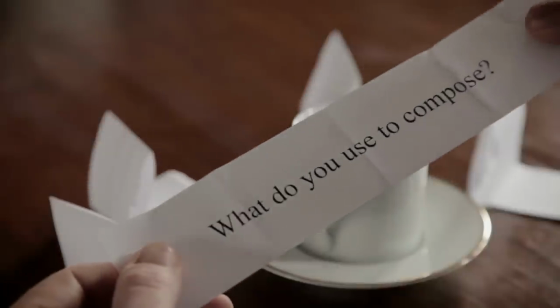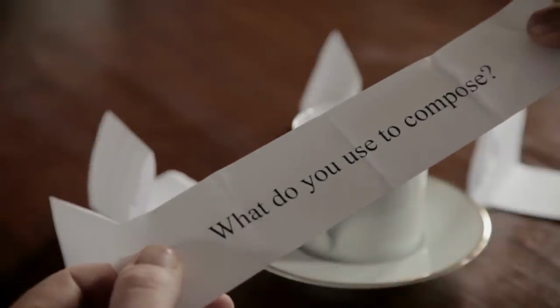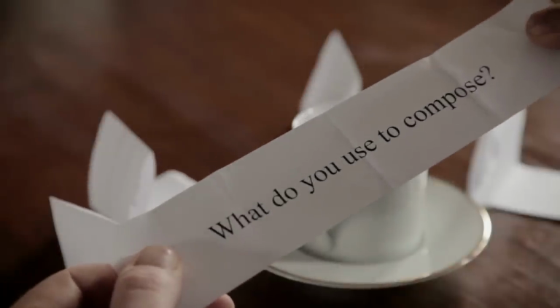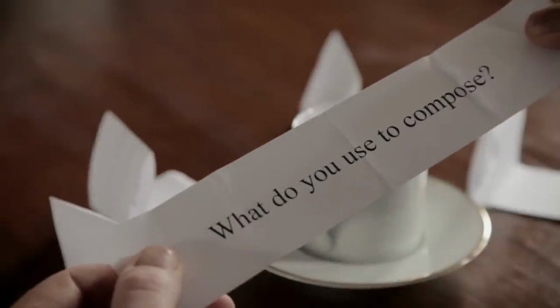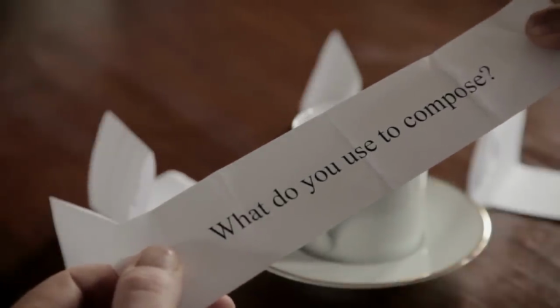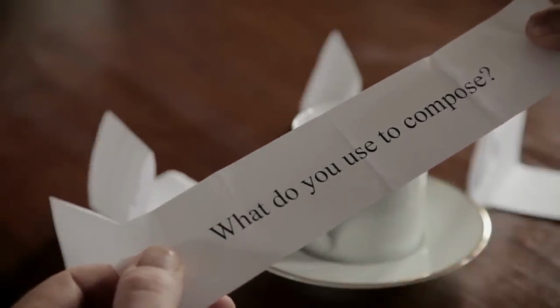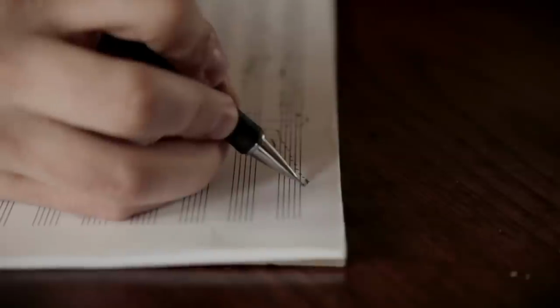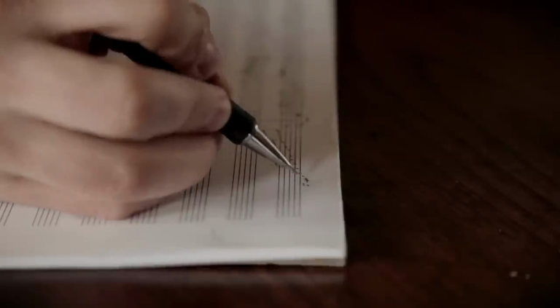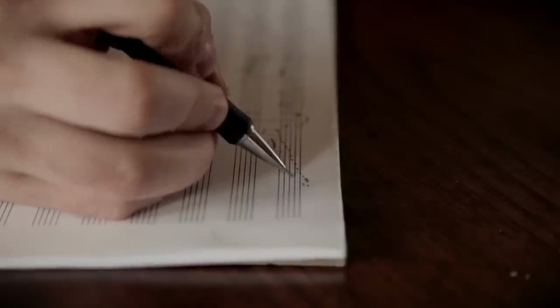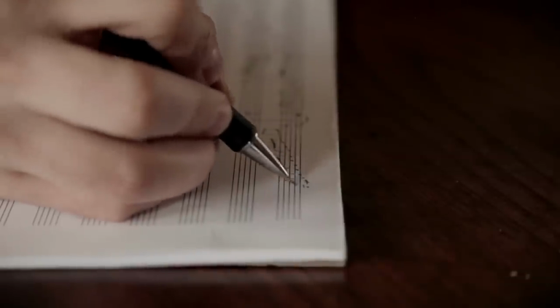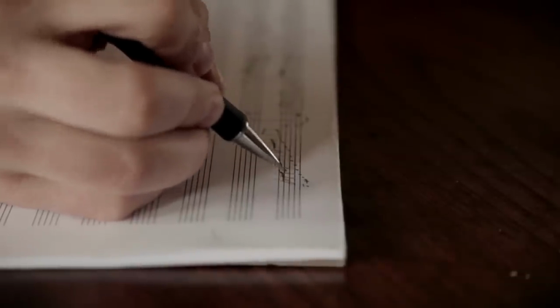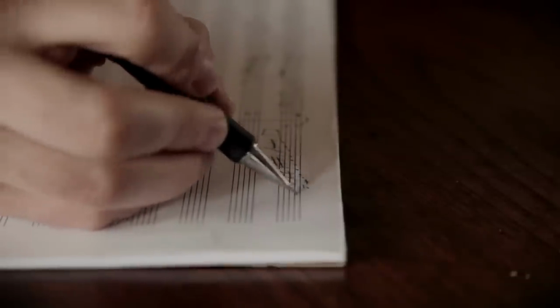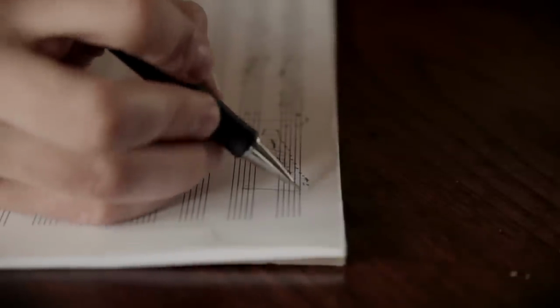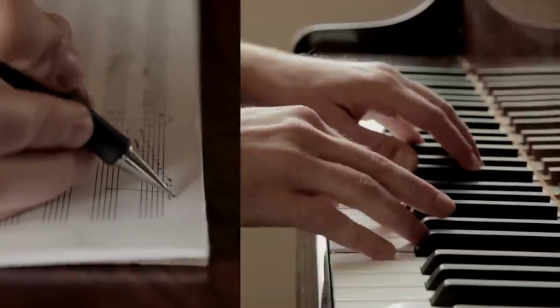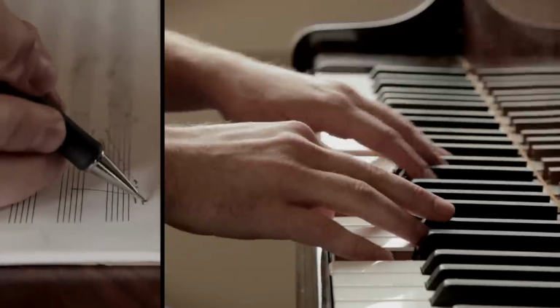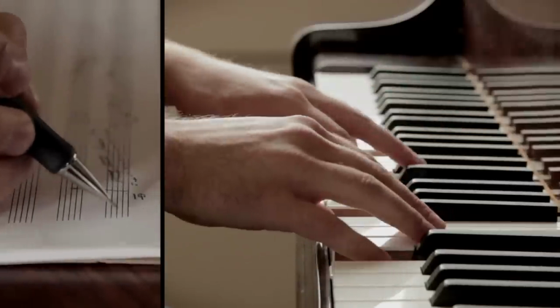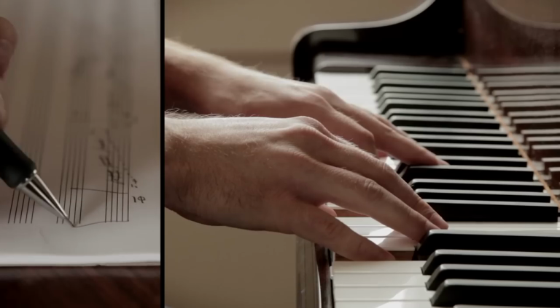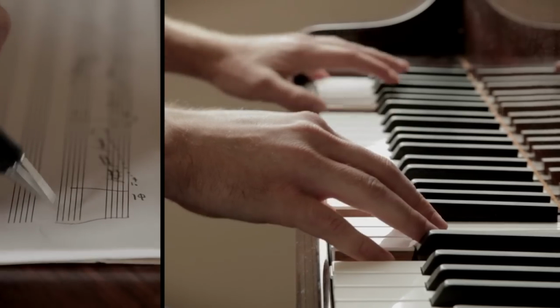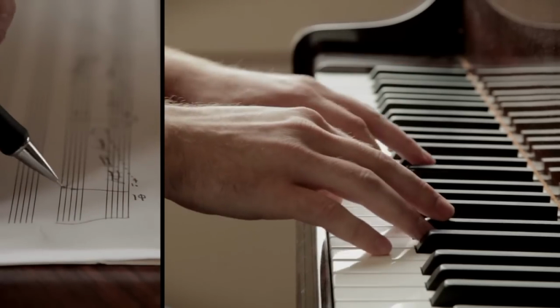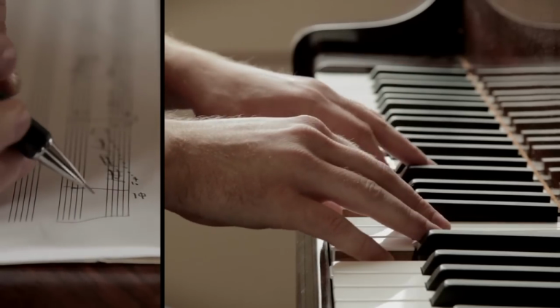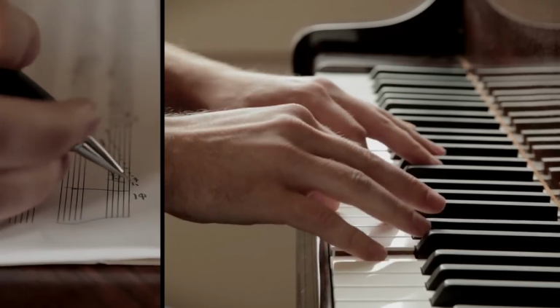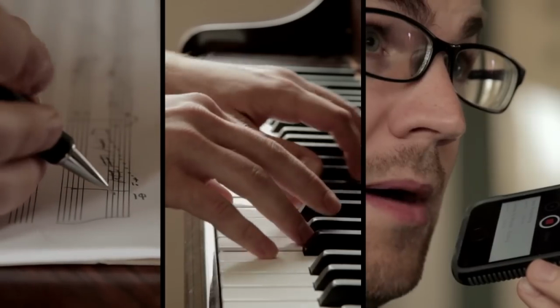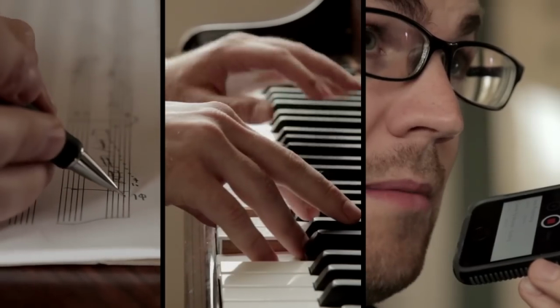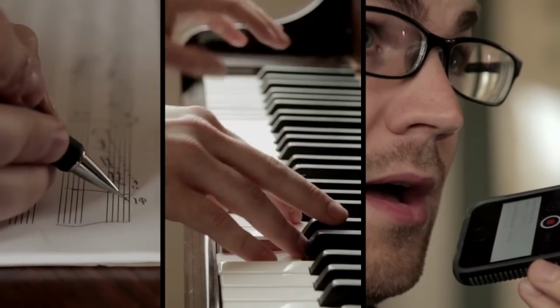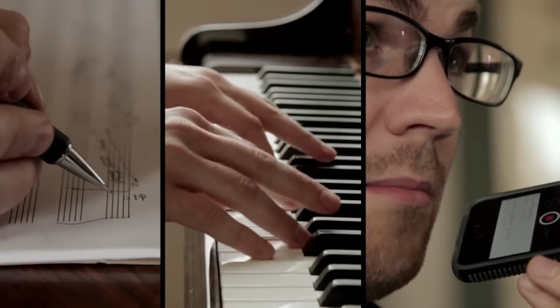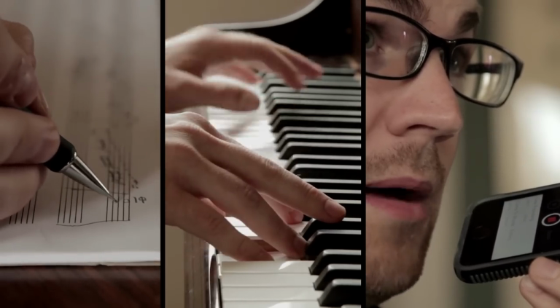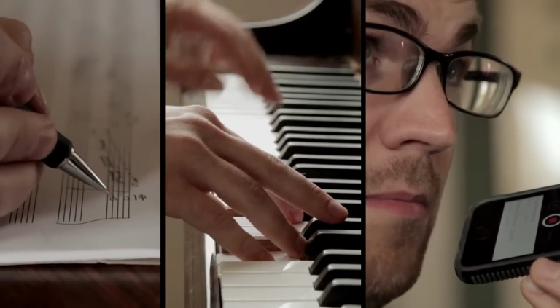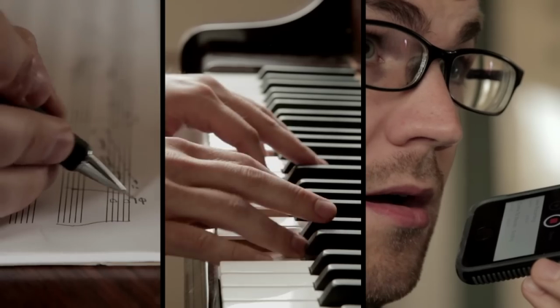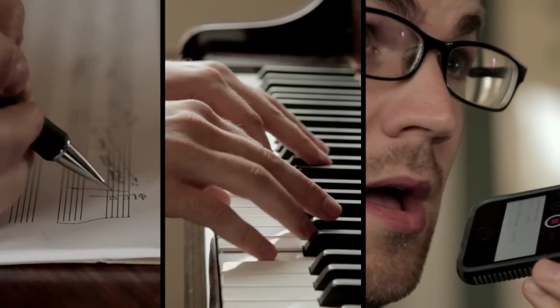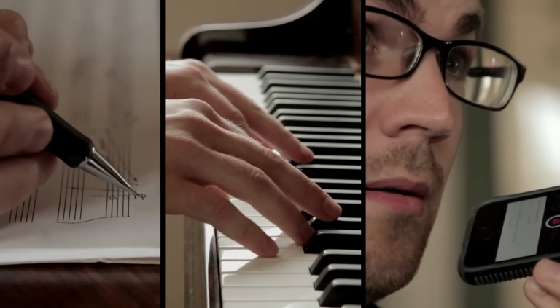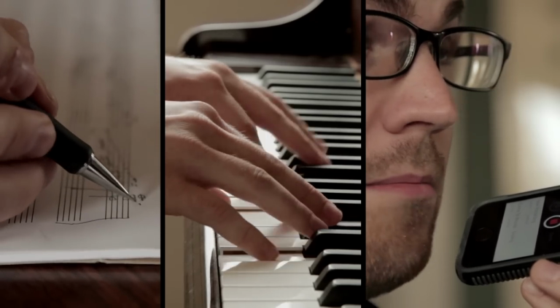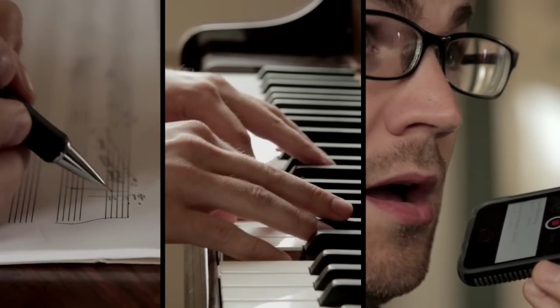What do you use to compose? I compose everything on paper using pencil. Then I can fine-tune harmony at the piano. Sometimes I will record an idea into my phone to save it for later so I don't forget it.